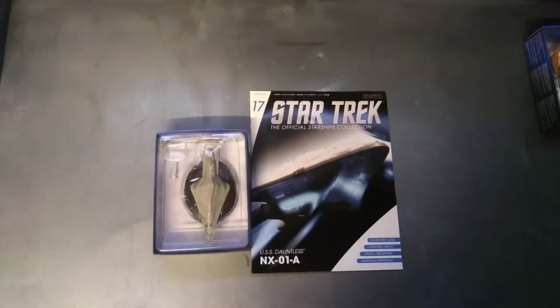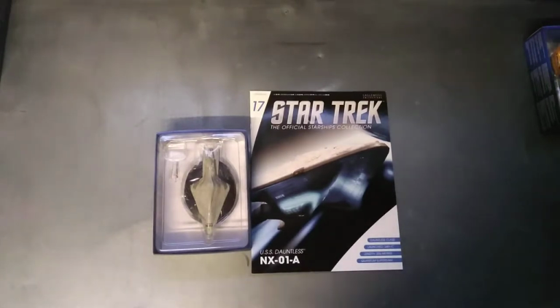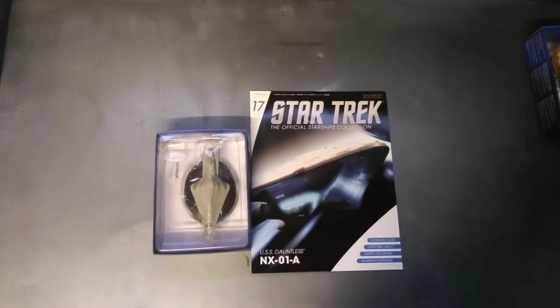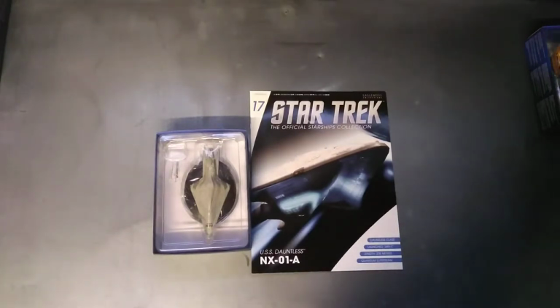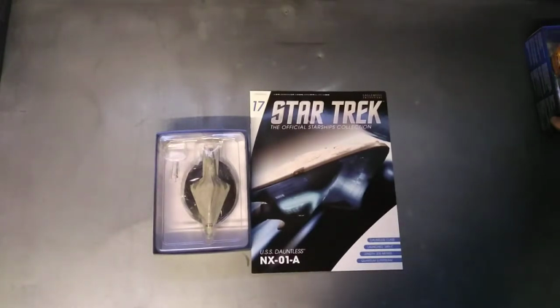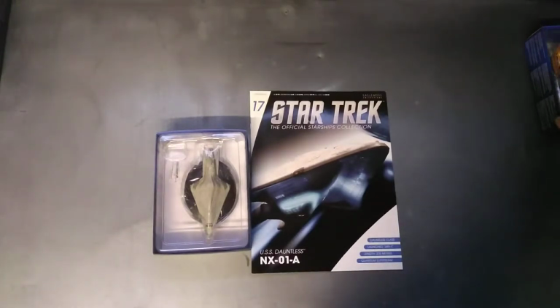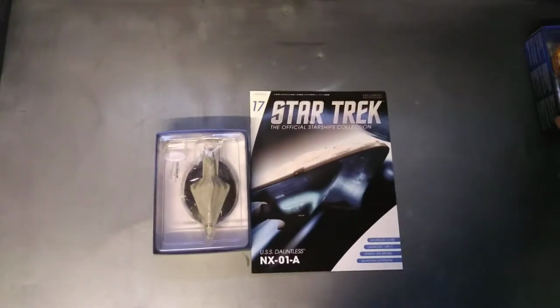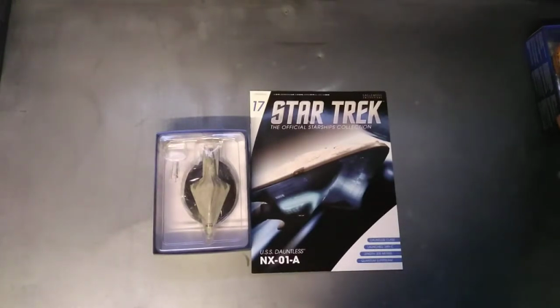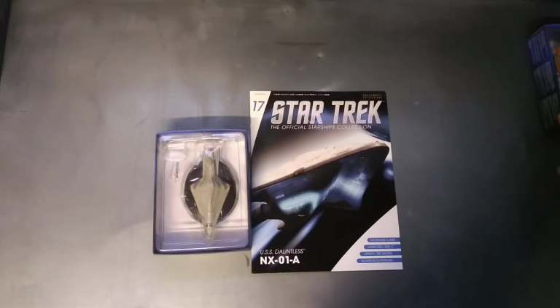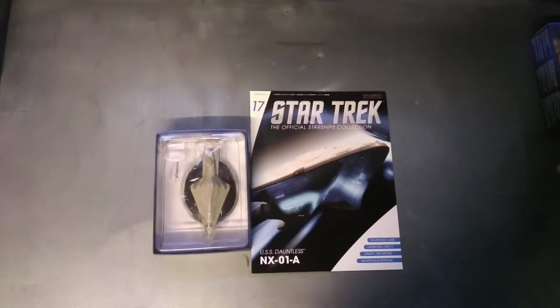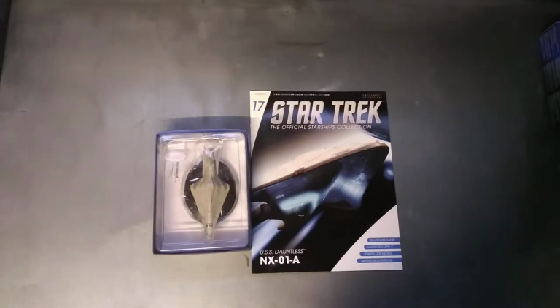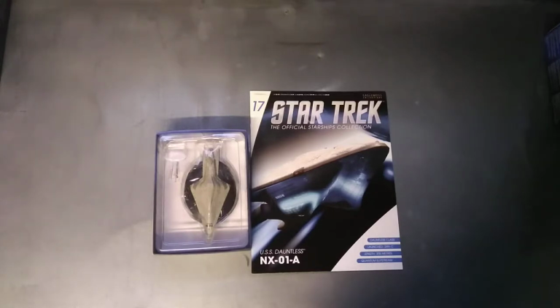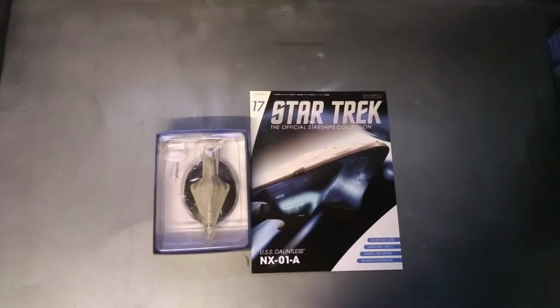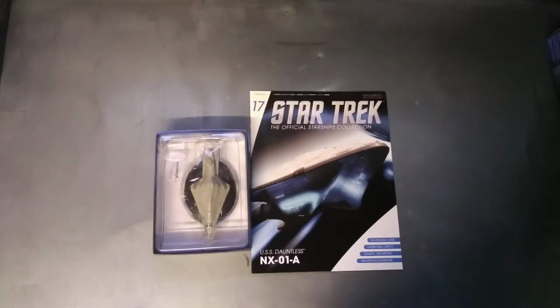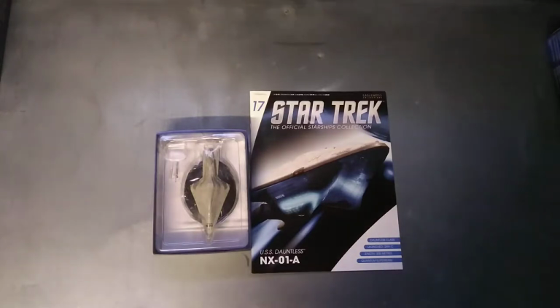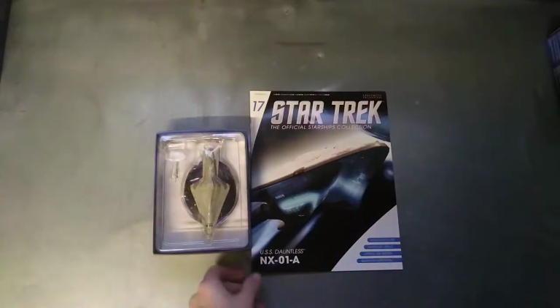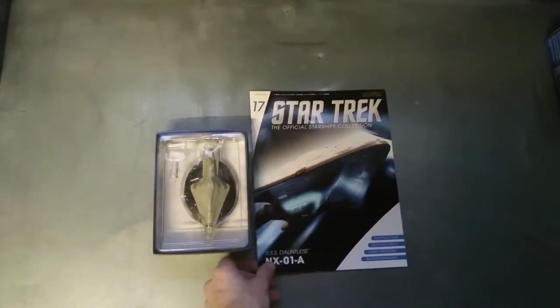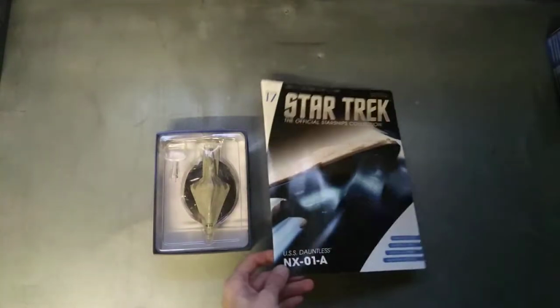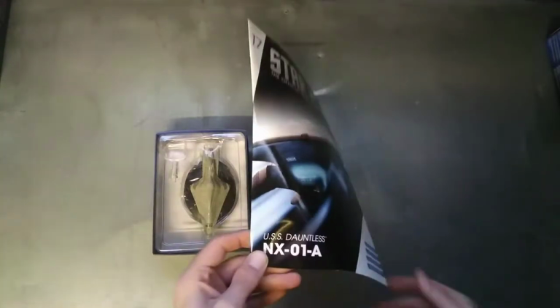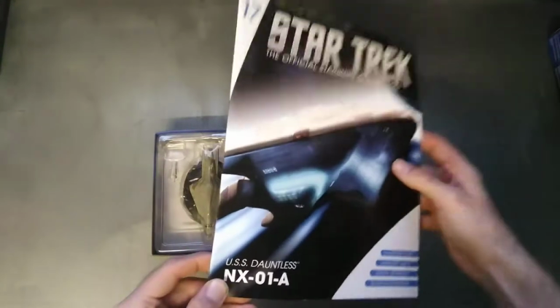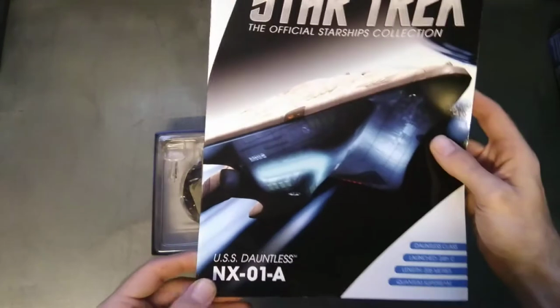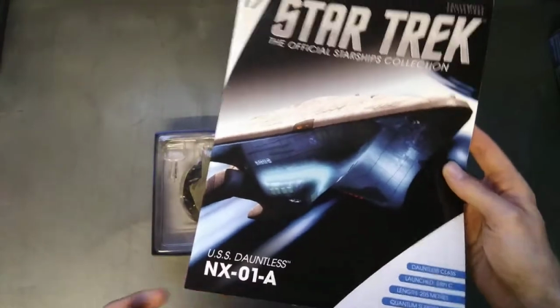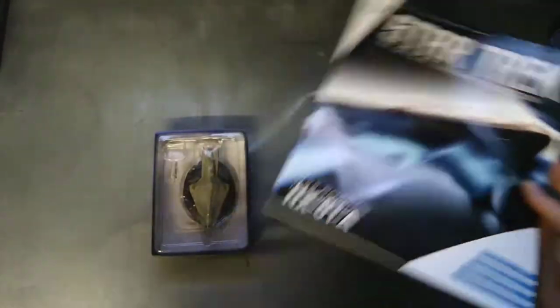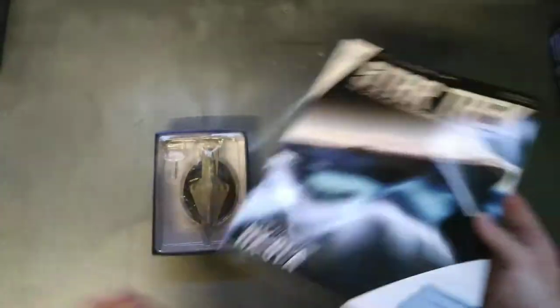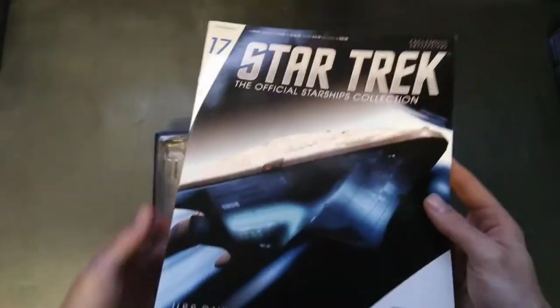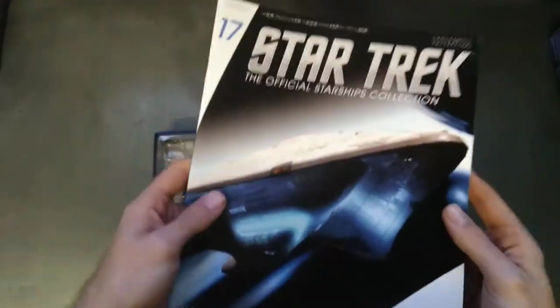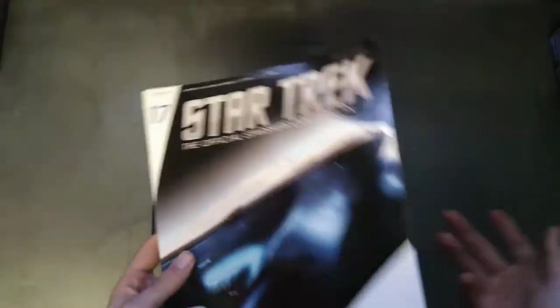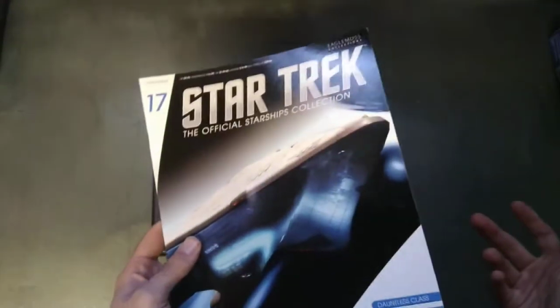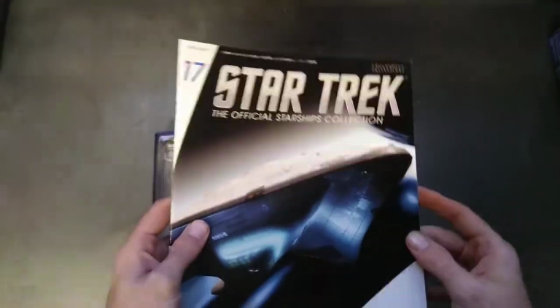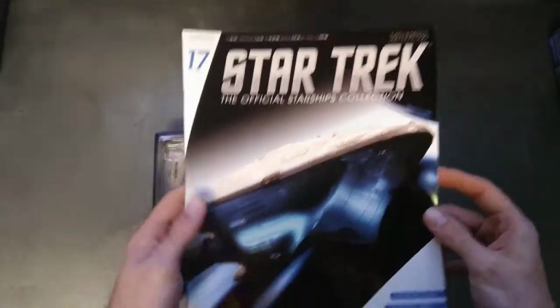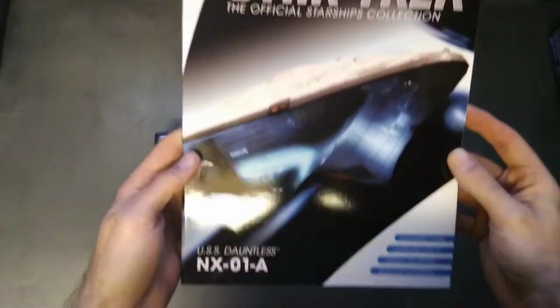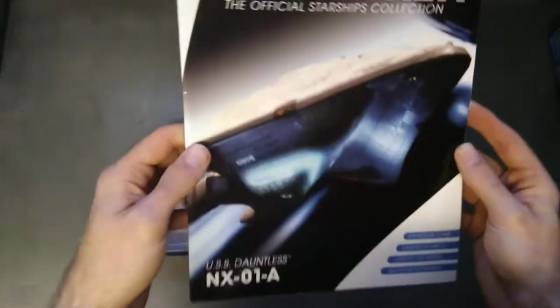Welcome, you're watching me have a look at the Star Trek Official Starship Collections number 17 by Eaglemoss — the USS Dauntless NX-01A. What a roster registration, but of course it wasn't a proper Federation ship.